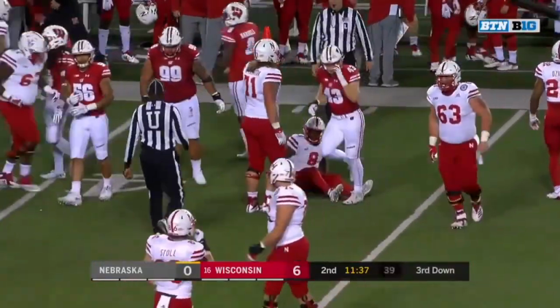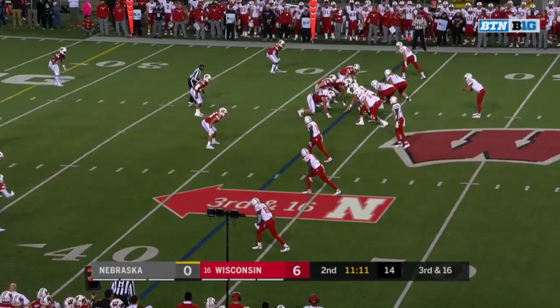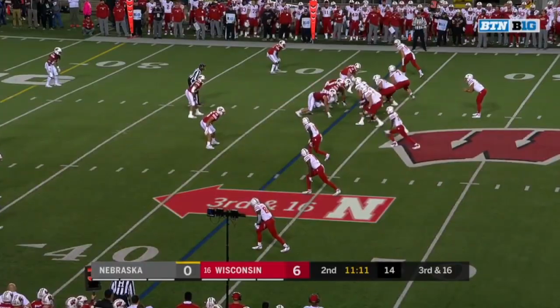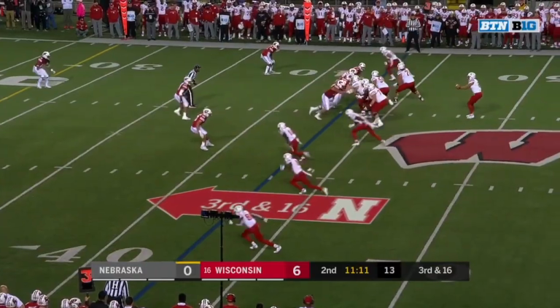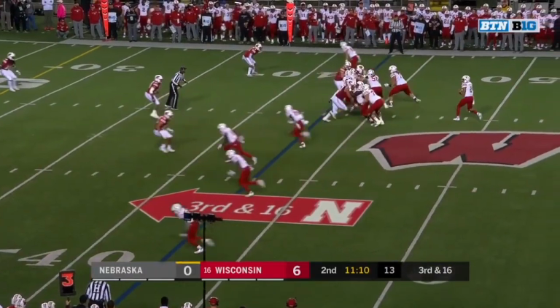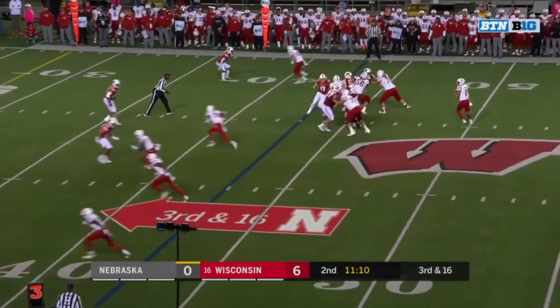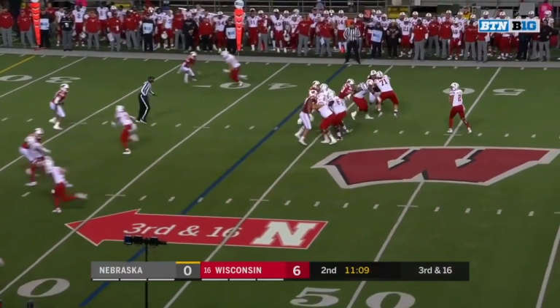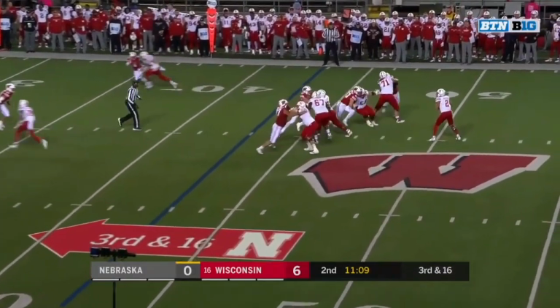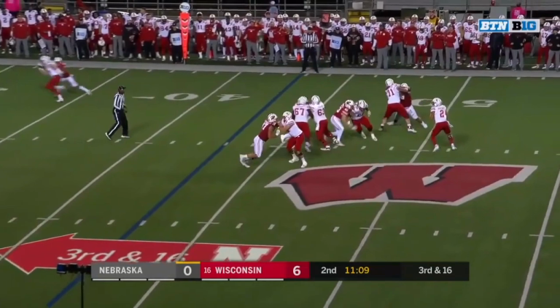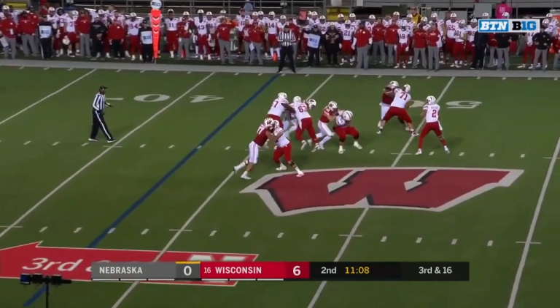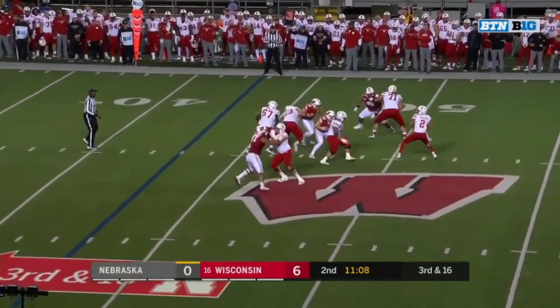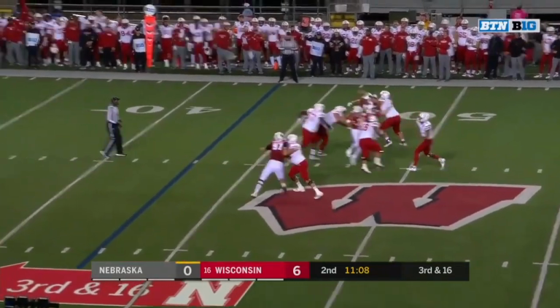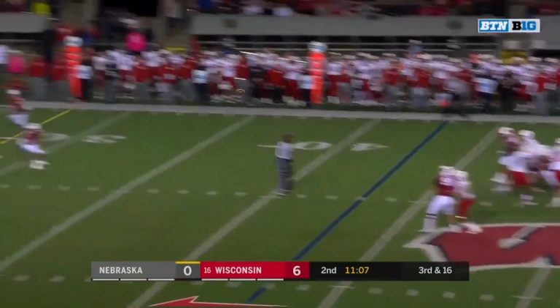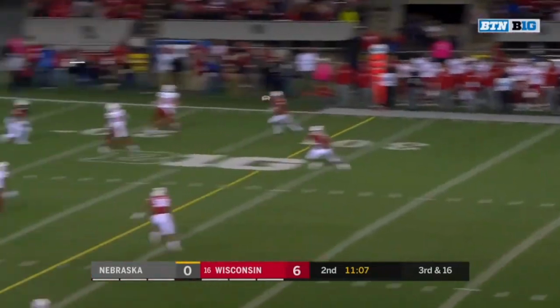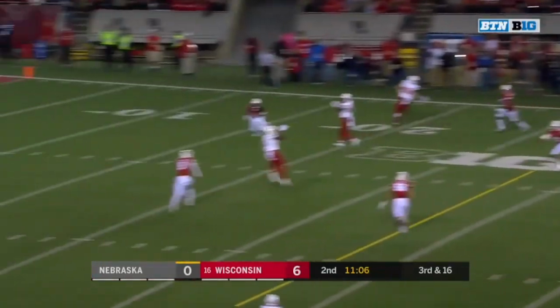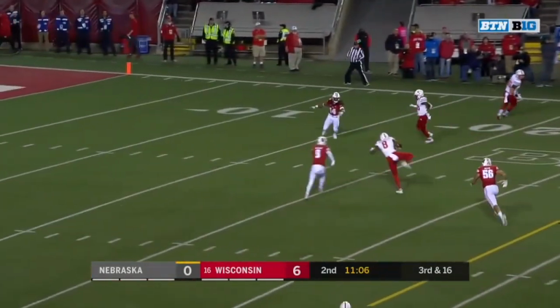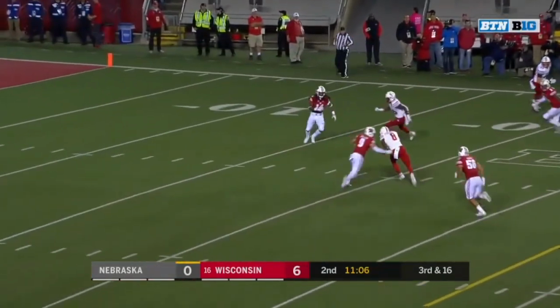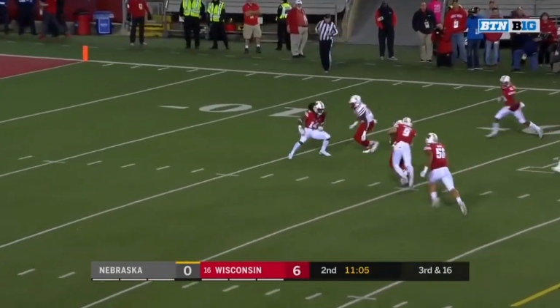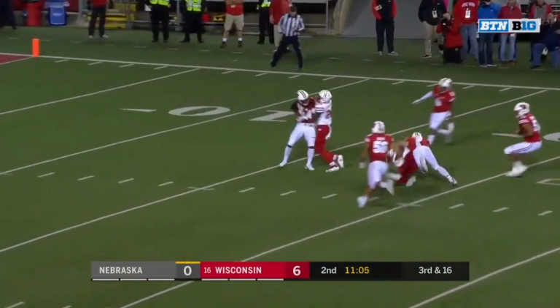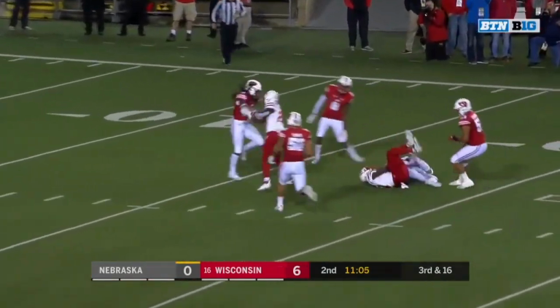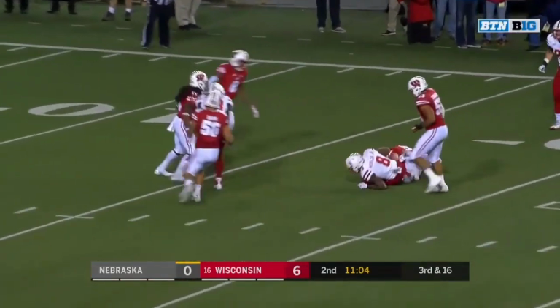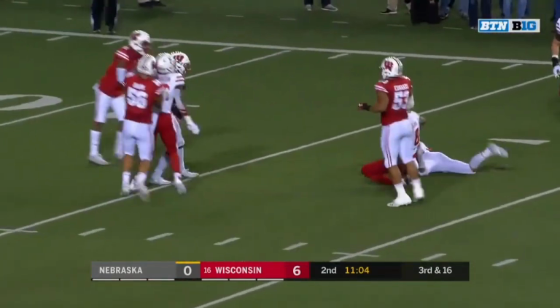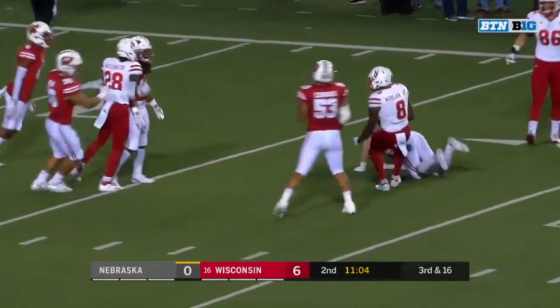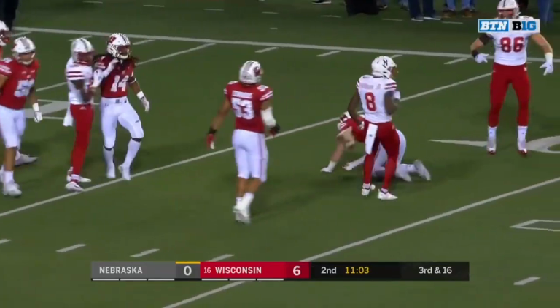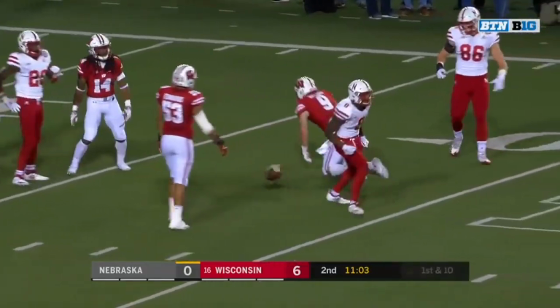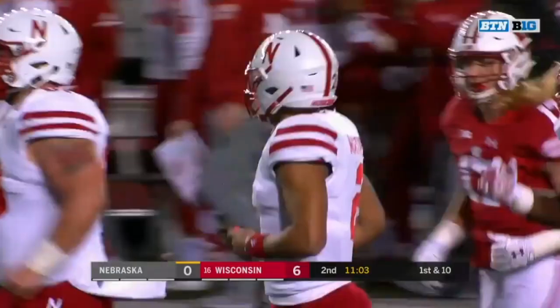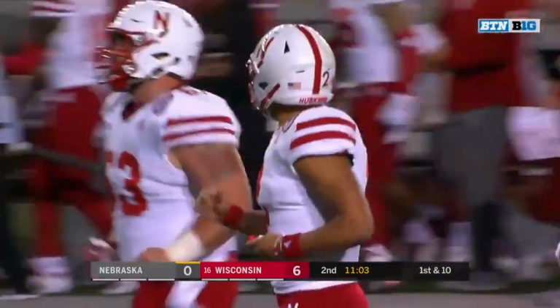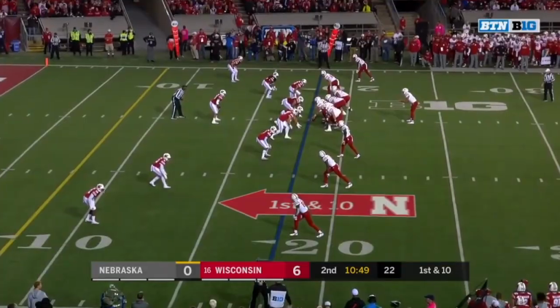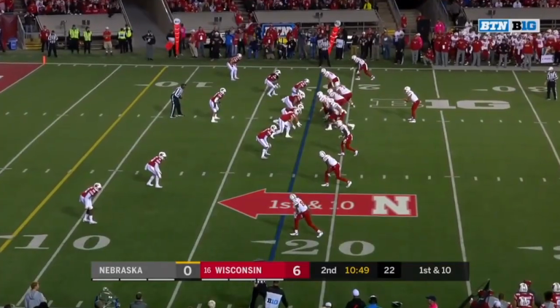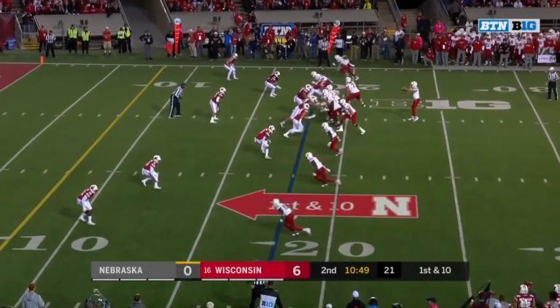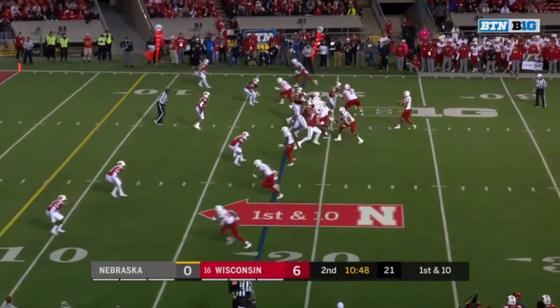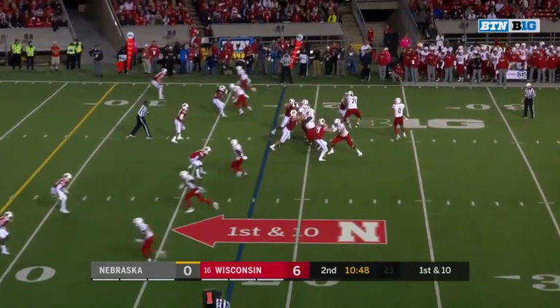Morgan looking for blockers and he gets yardage to the 43. Third and 16 — Martinez with time over the middle, it's Morgan. First down Nebraska, inside the Badger 25, 25 yards to the 18.